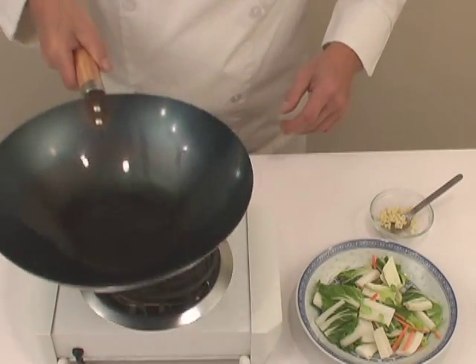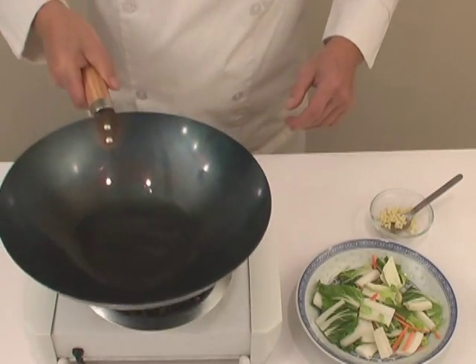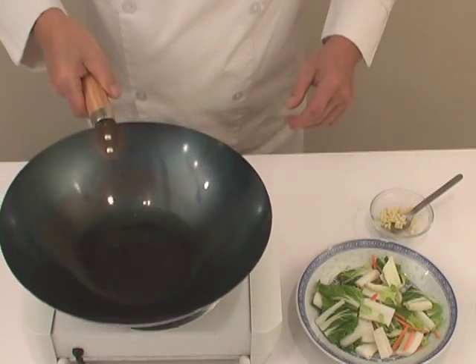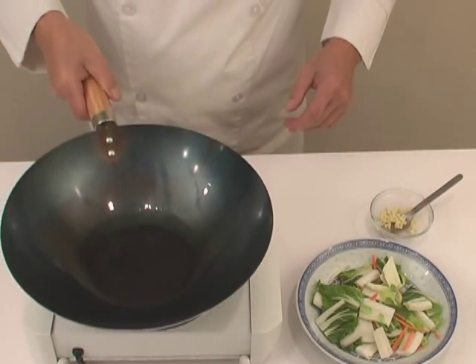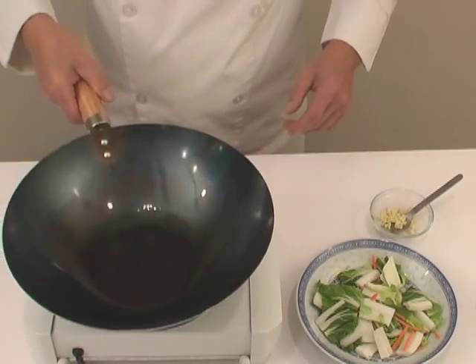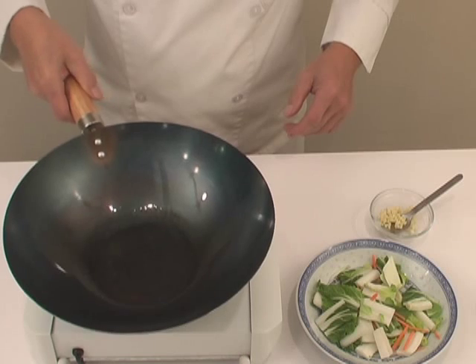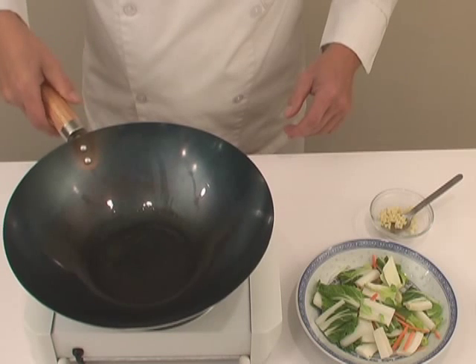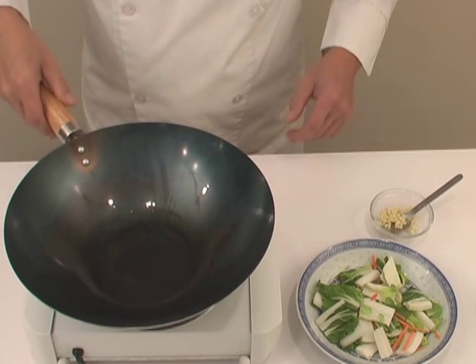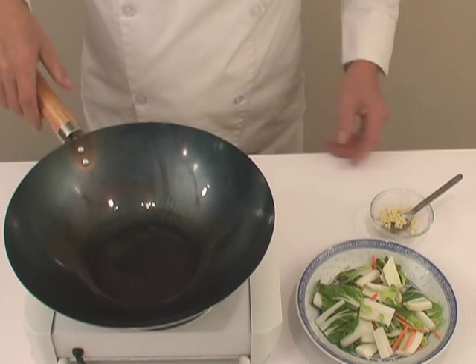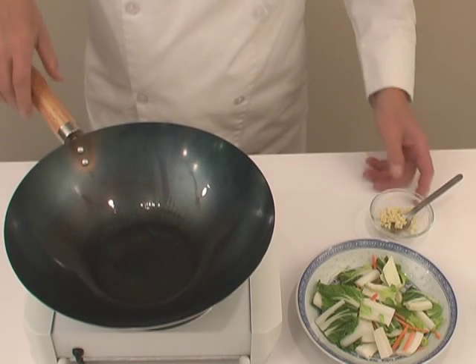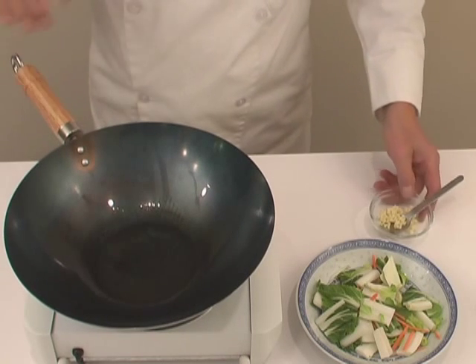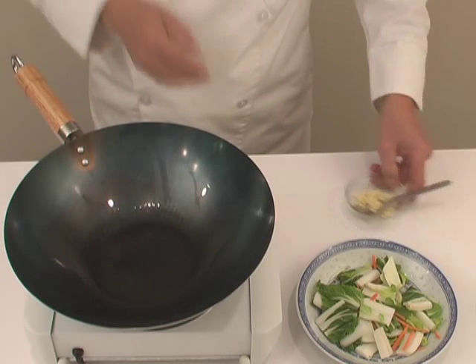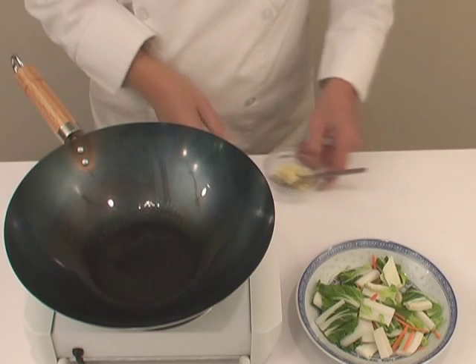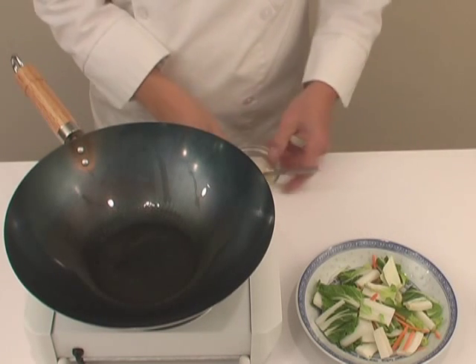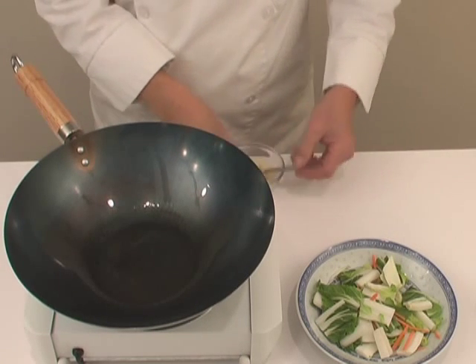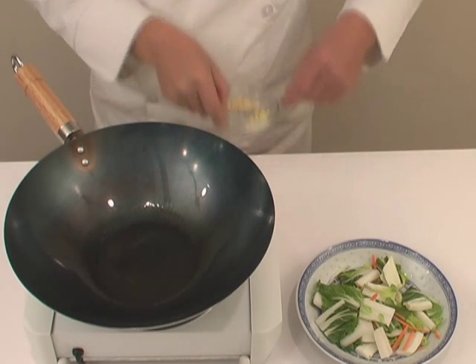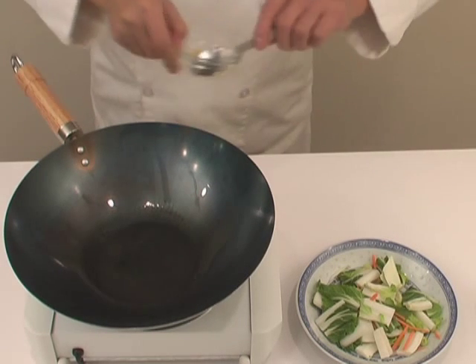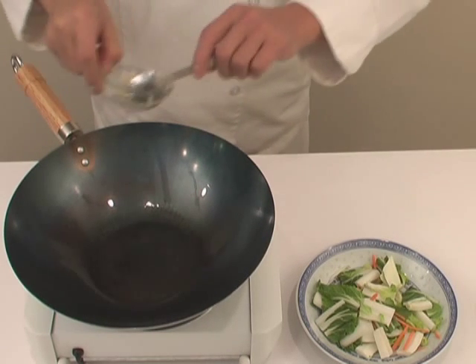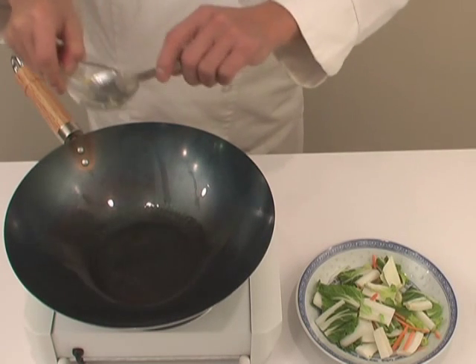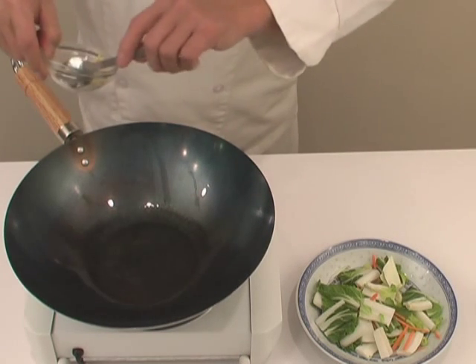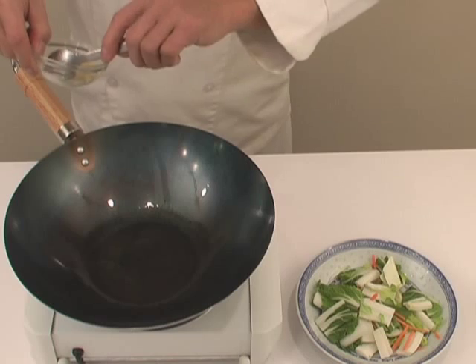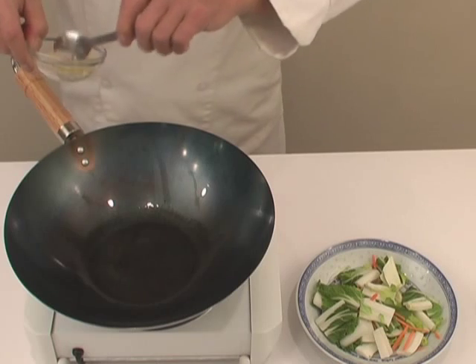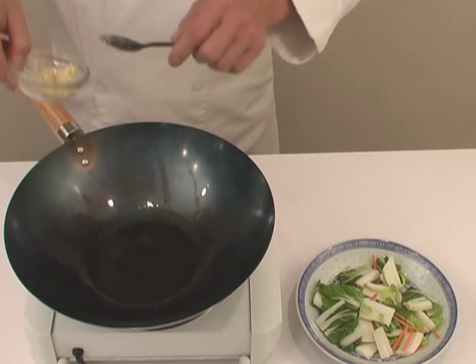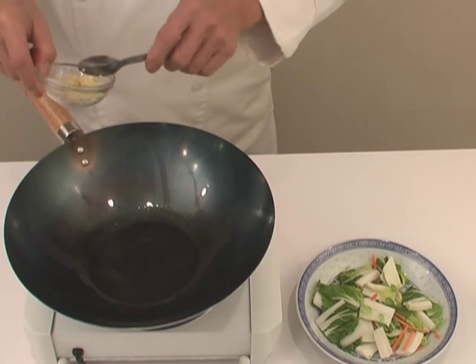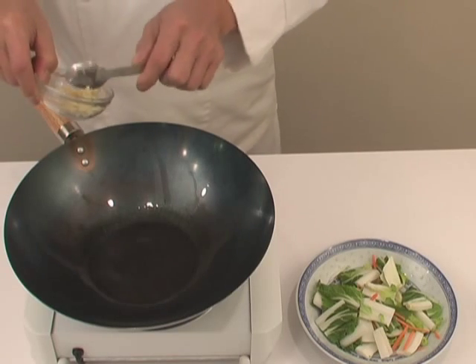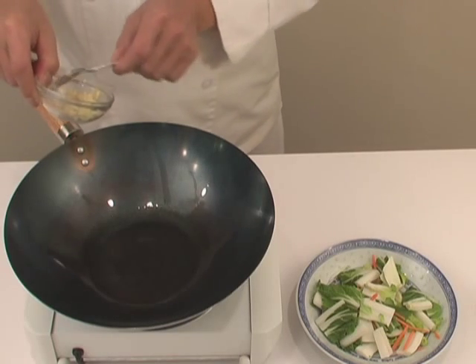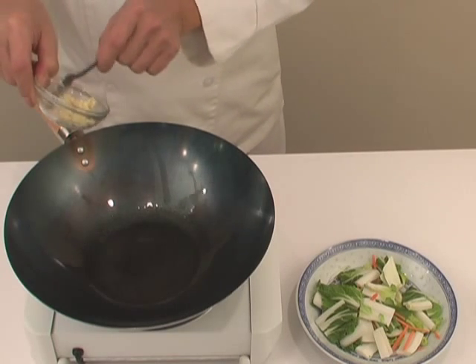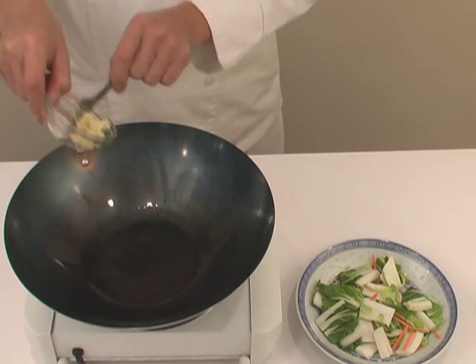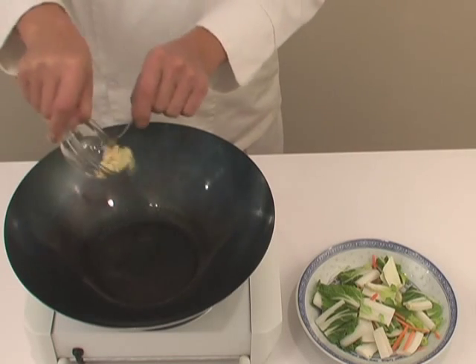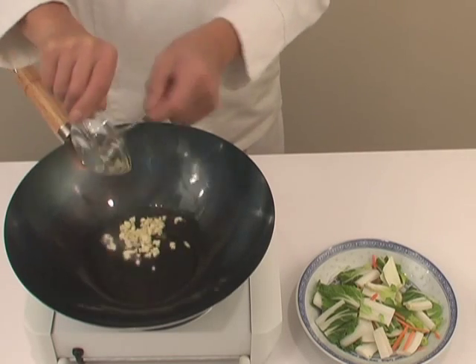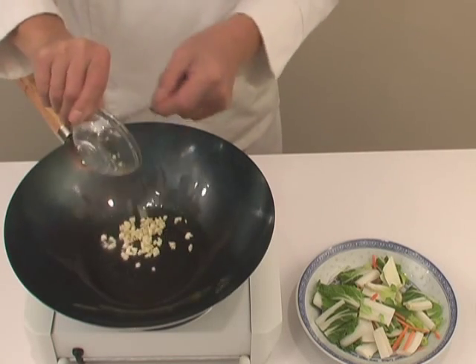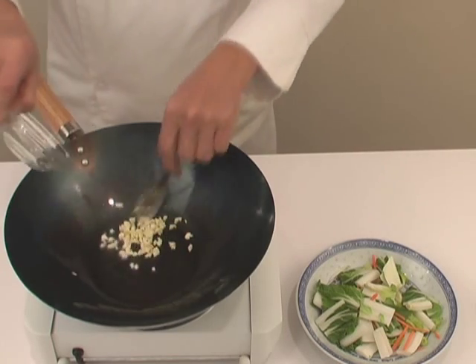Normally, the next item will be some kind of seasoning like garlic. And when you put the garlic in, it should sizzle and smoke as well.